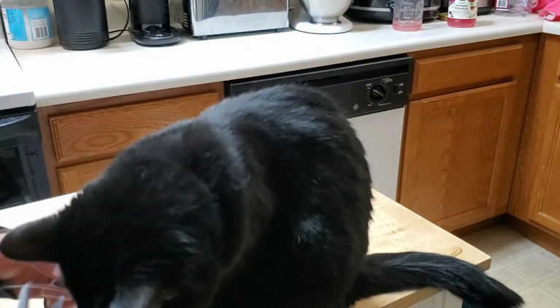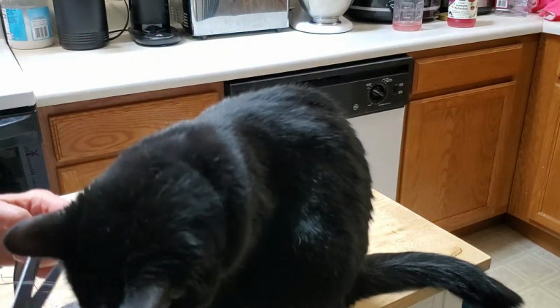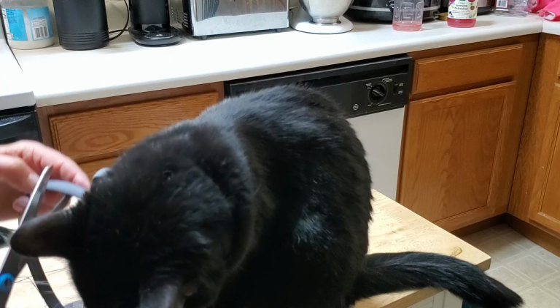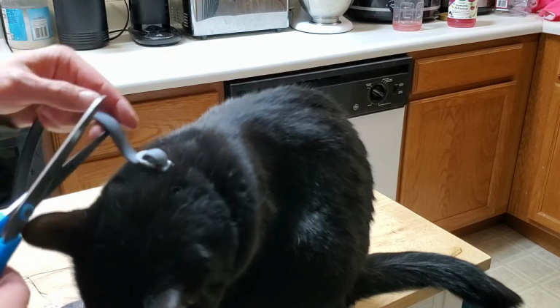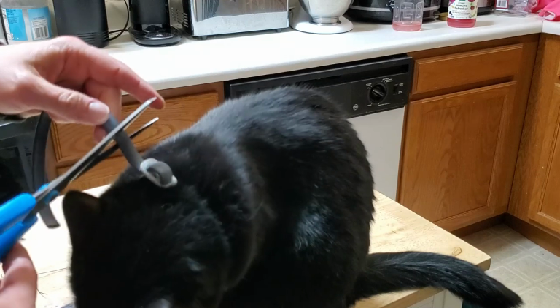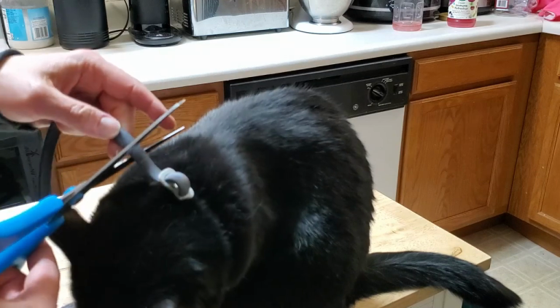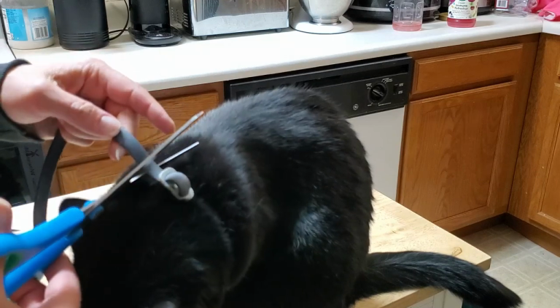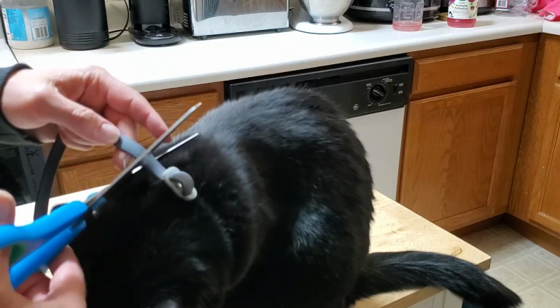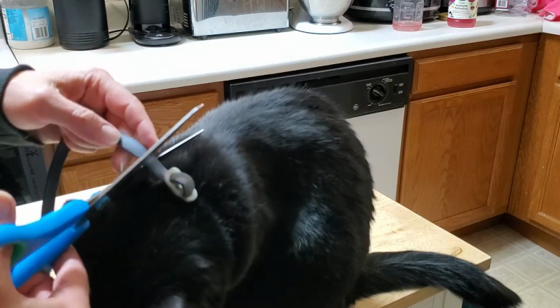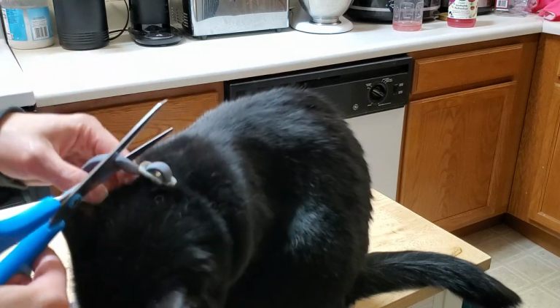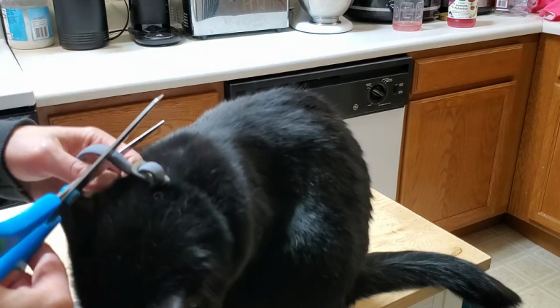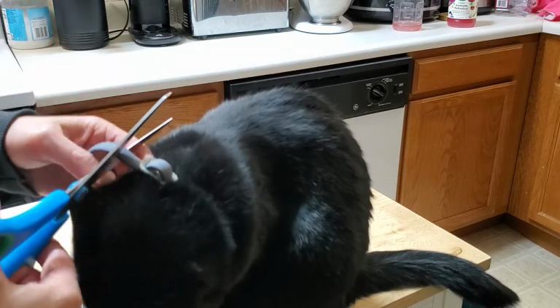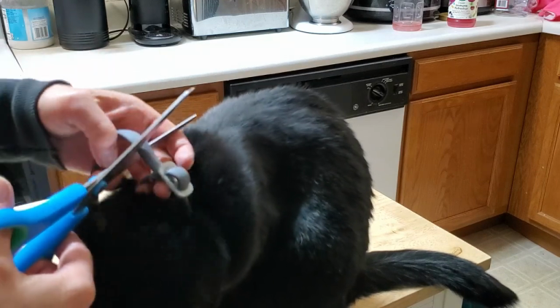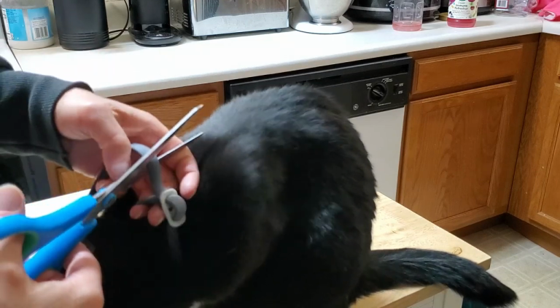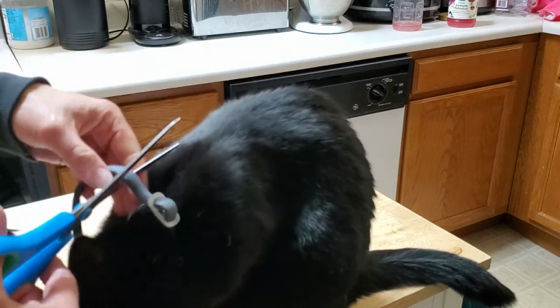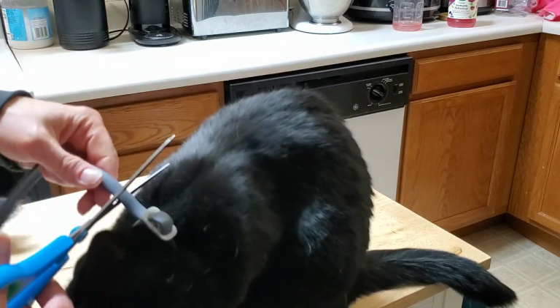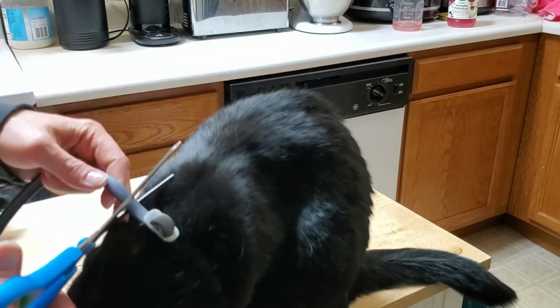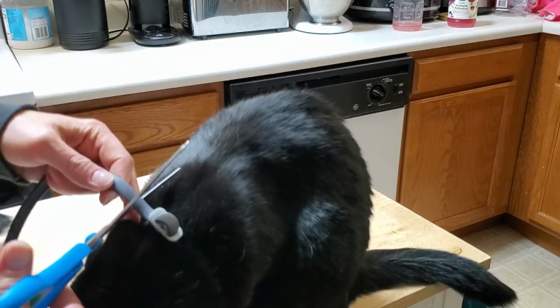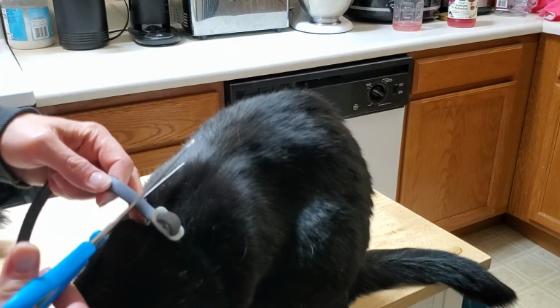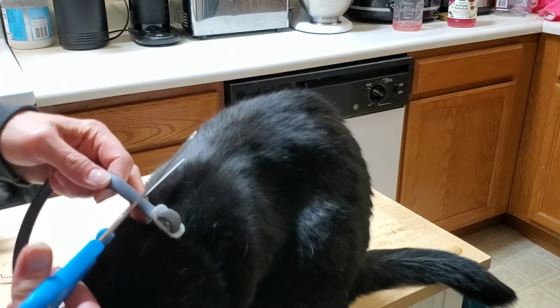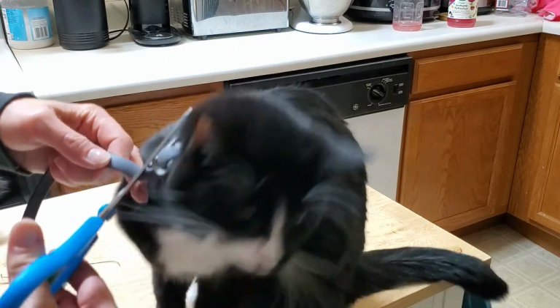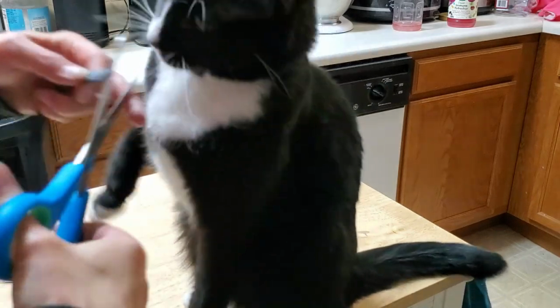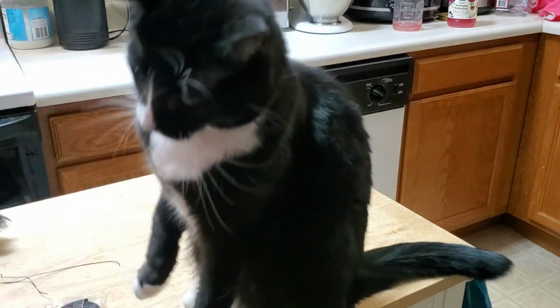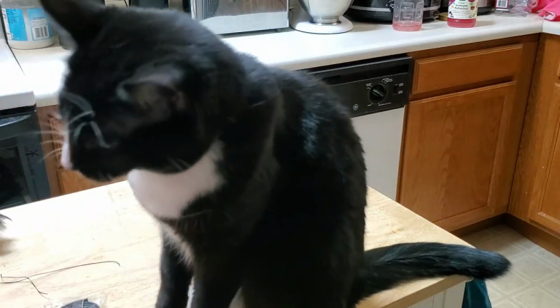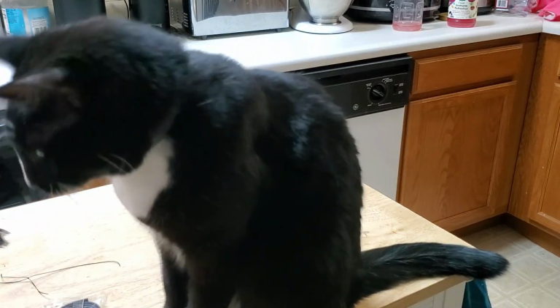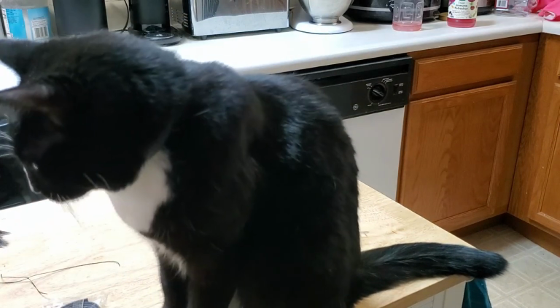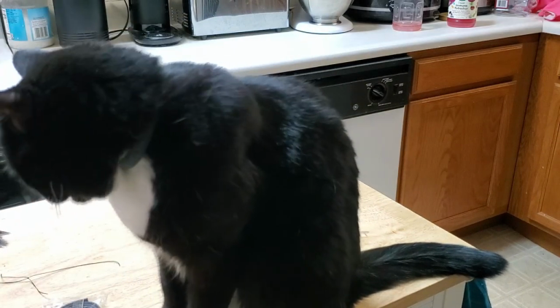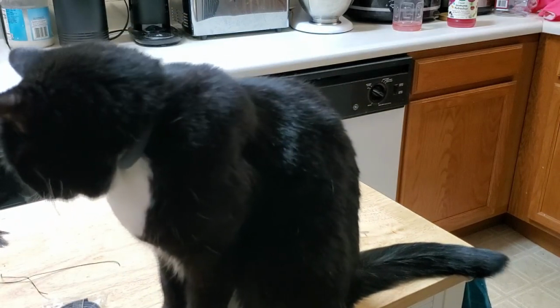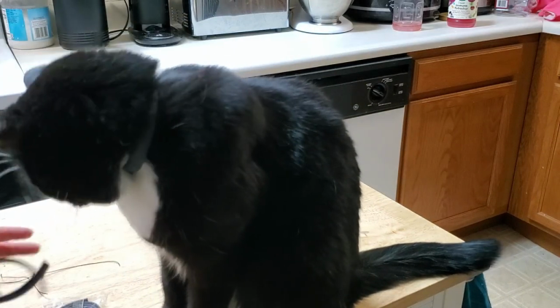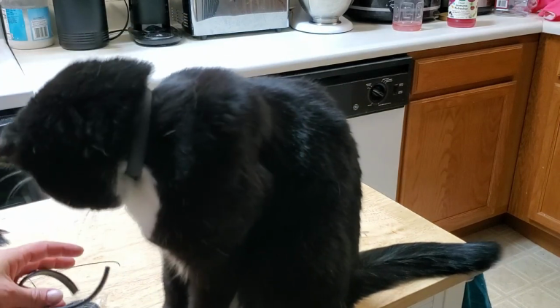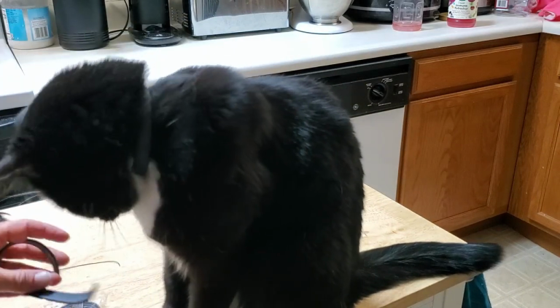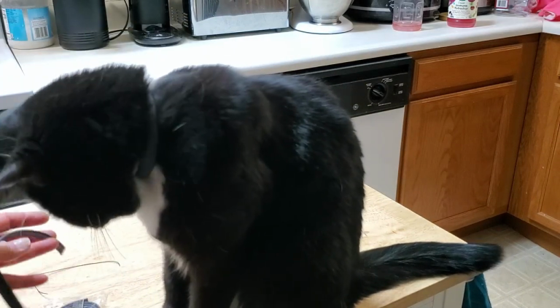Cut it to size just like that. Make sure you've got two fingers in there — that's what you want to do to ensure a proper fit.